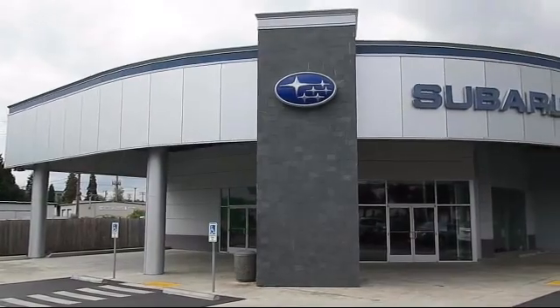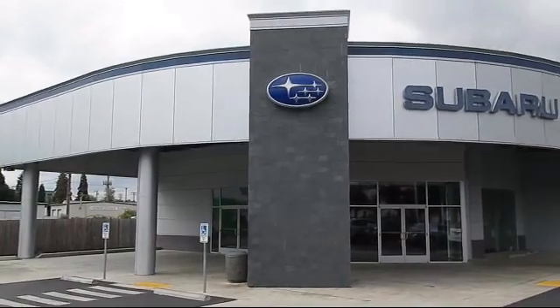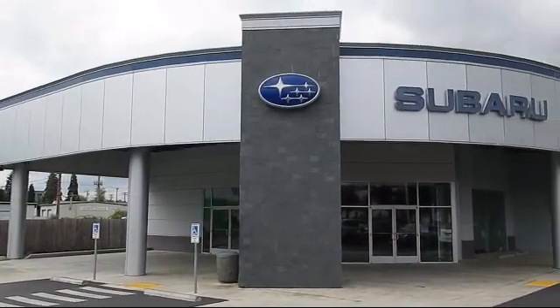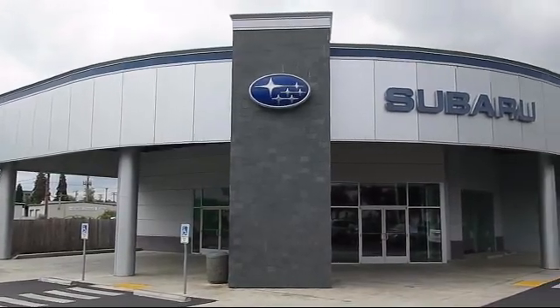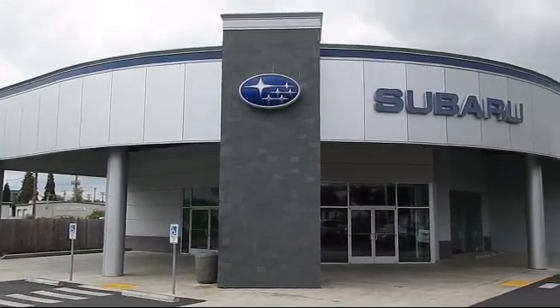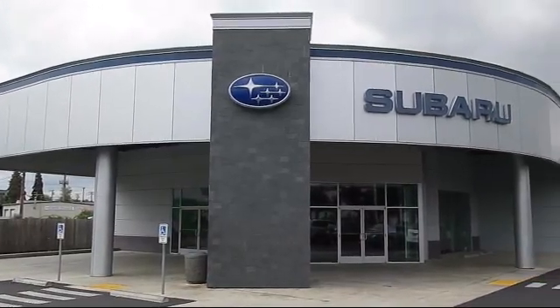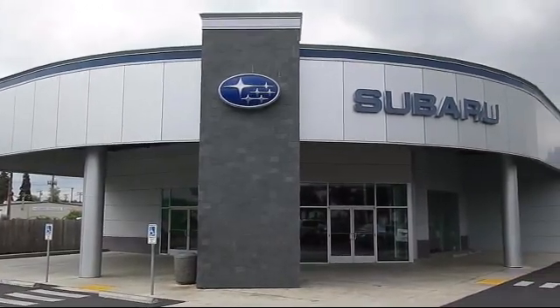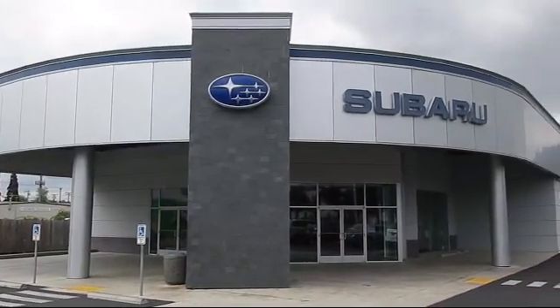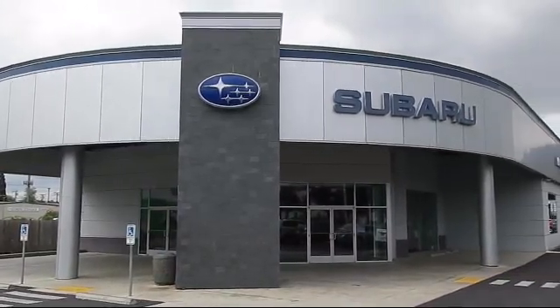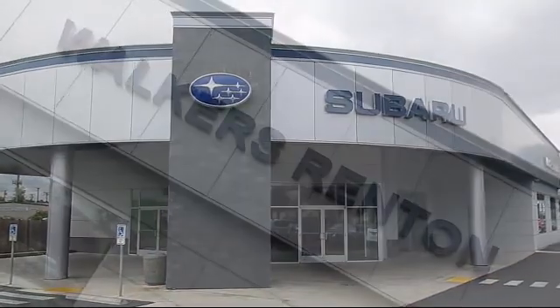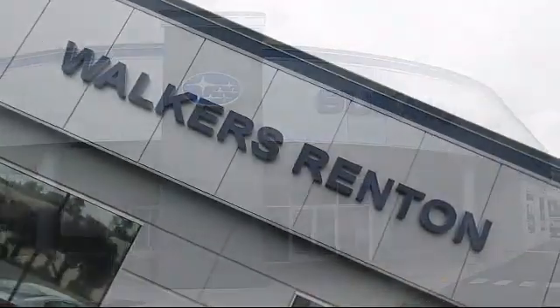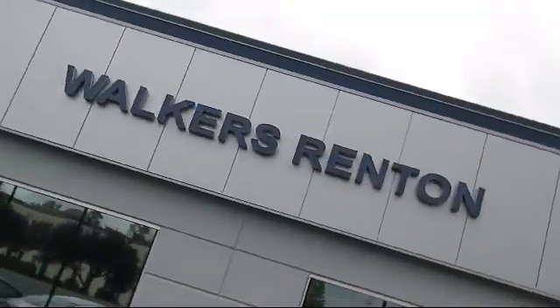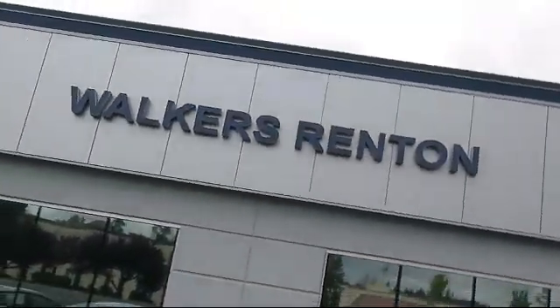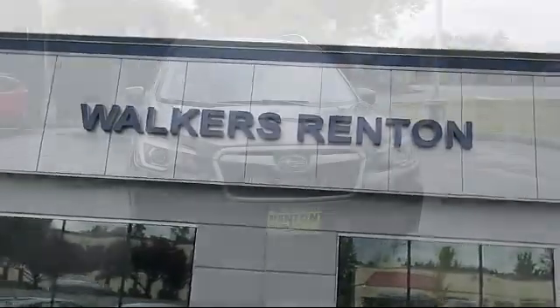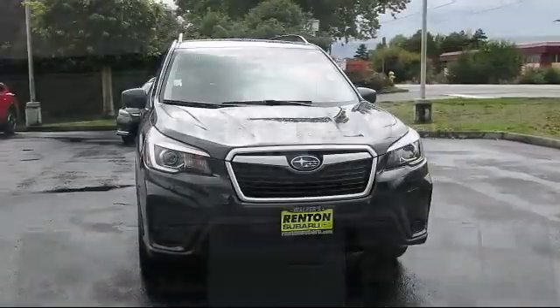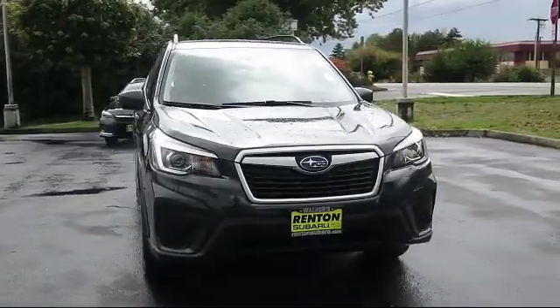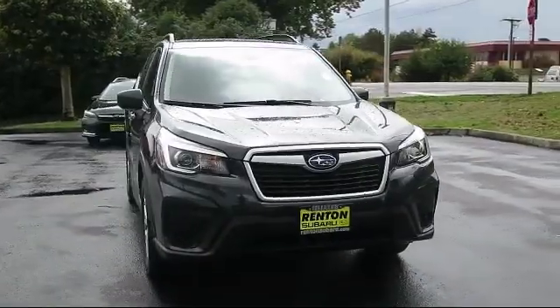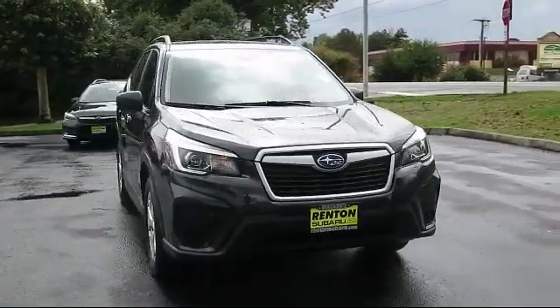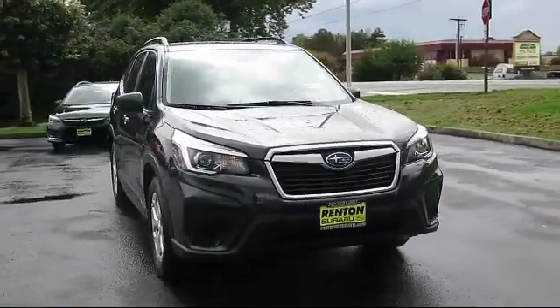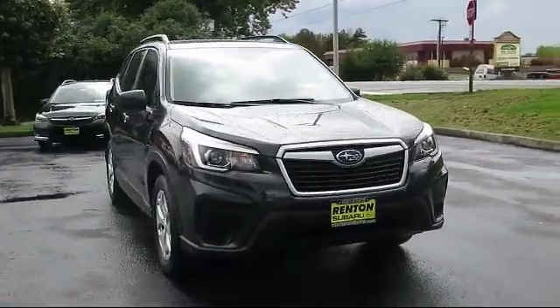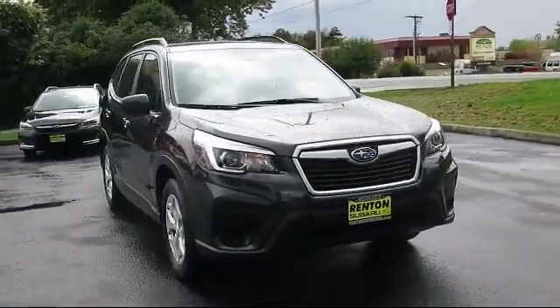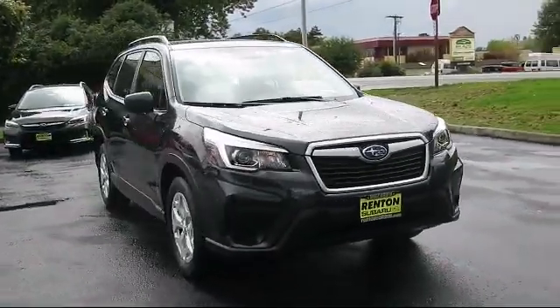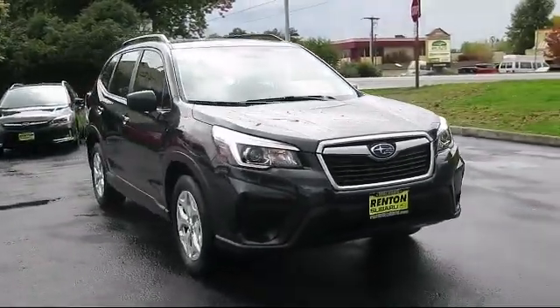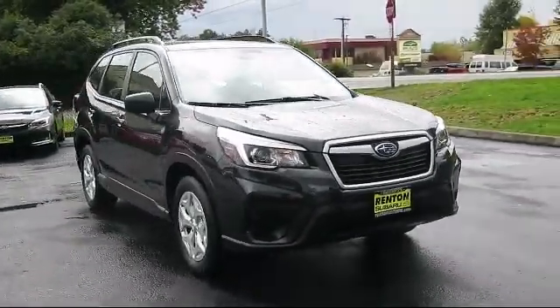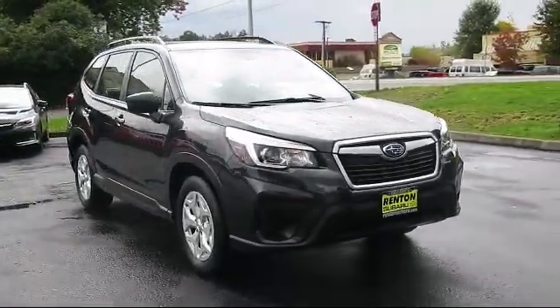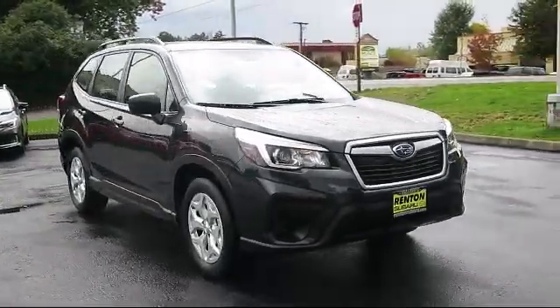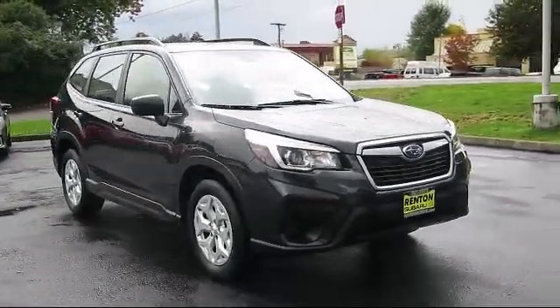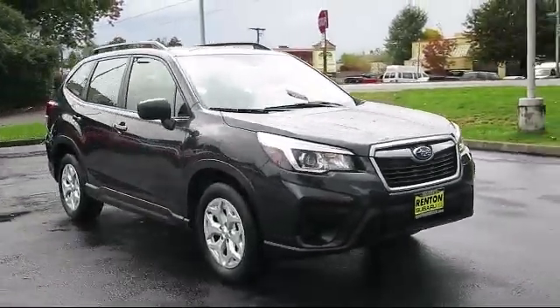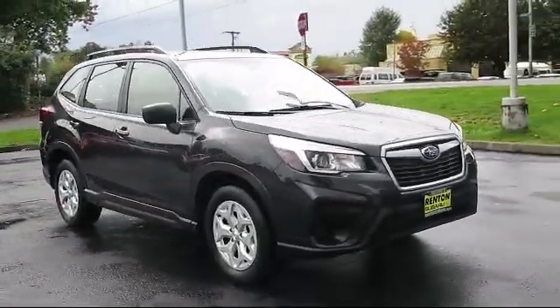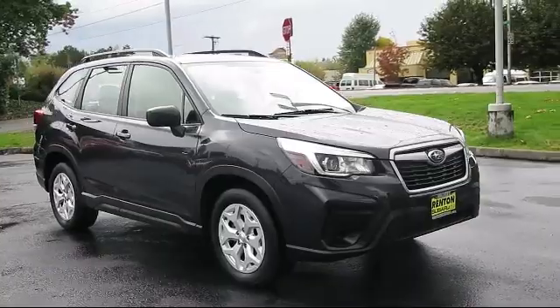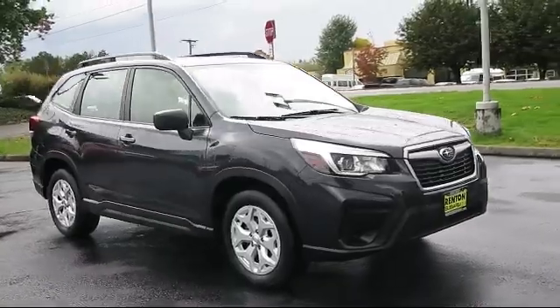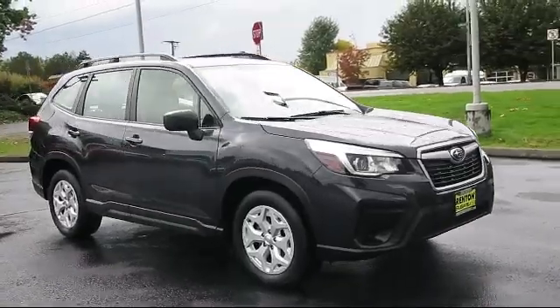Welcome to Walker's Renton Subaru. Here's a look at another vehicle from our great selection of cars, trucks, and SUVs. This vehicle comes equipped with distance pacing with traffic stop-go,